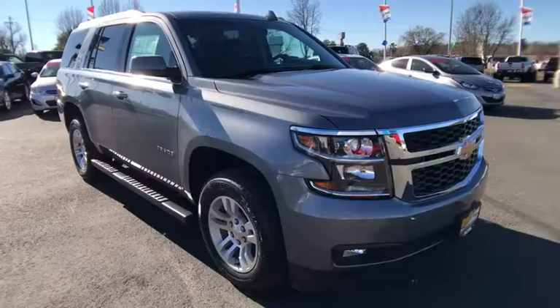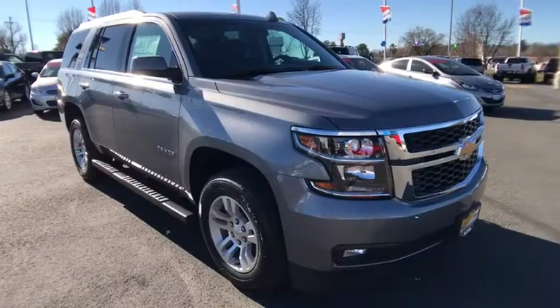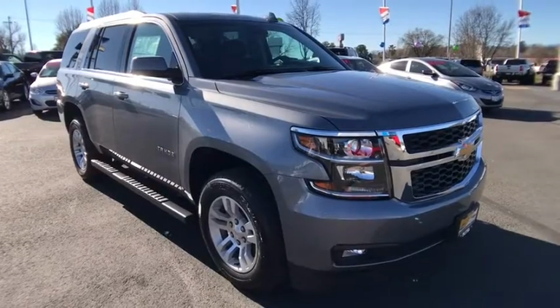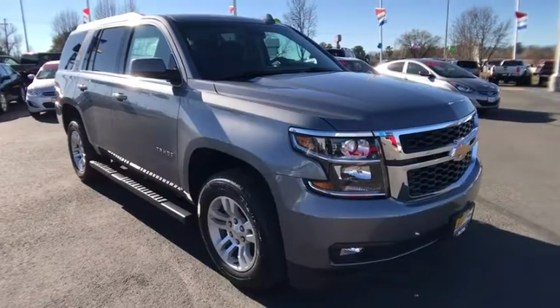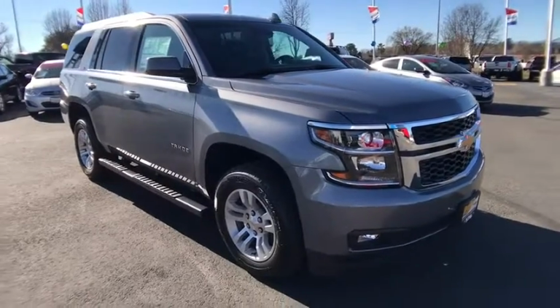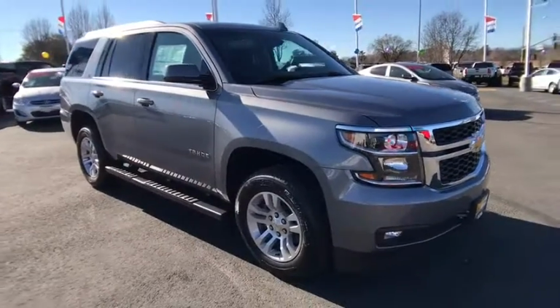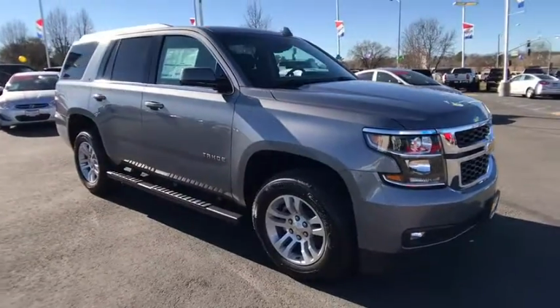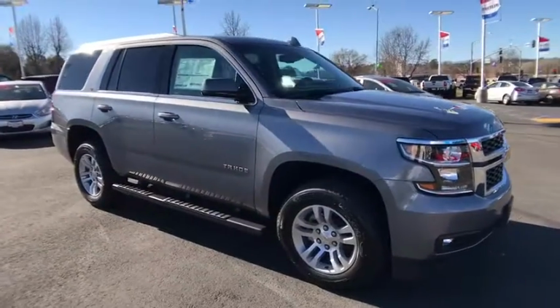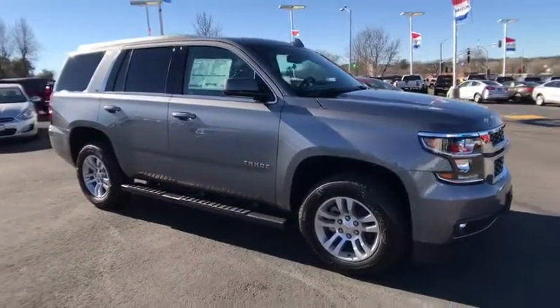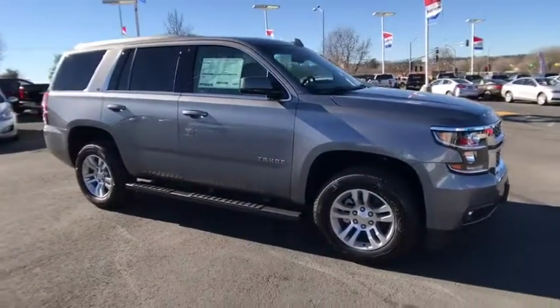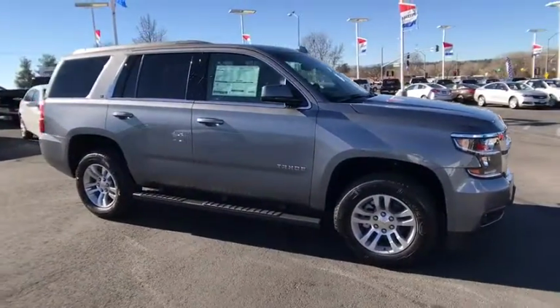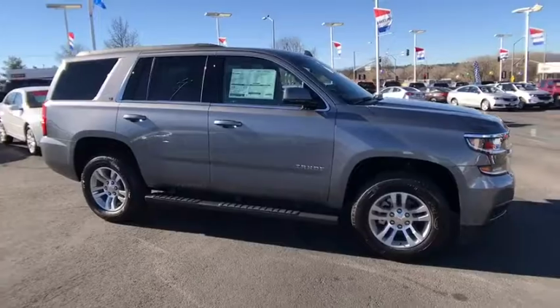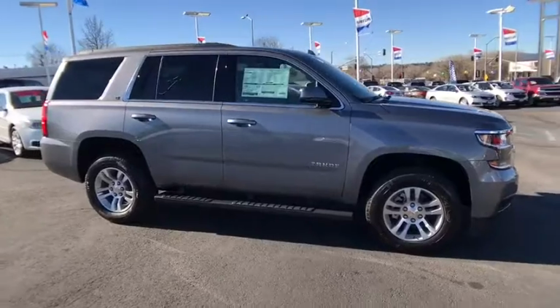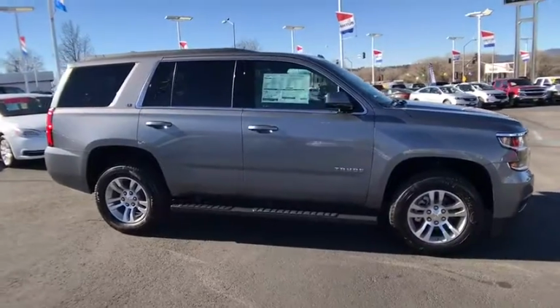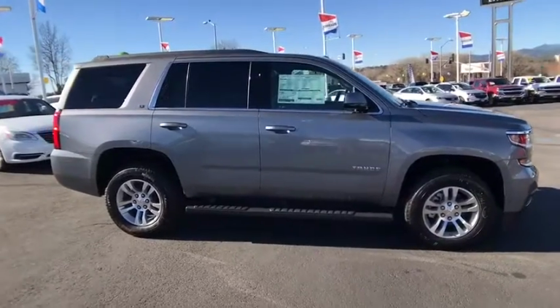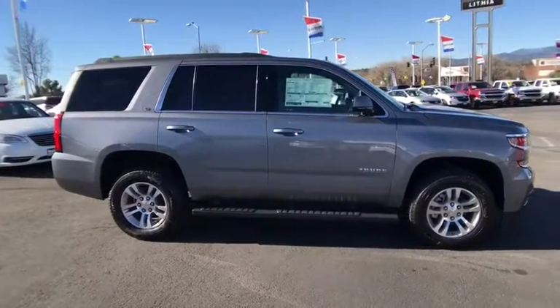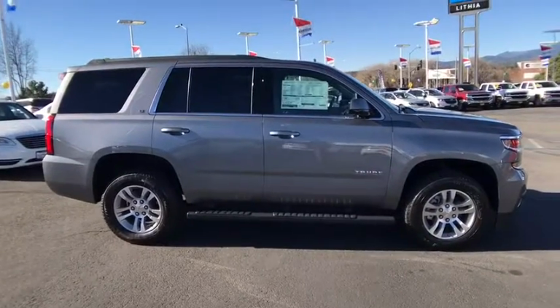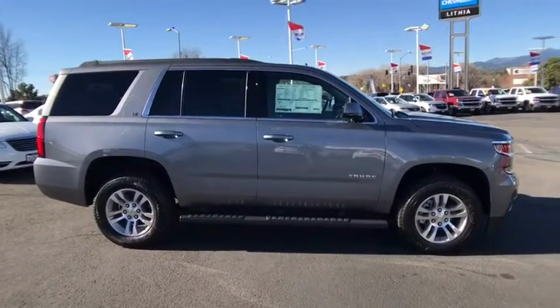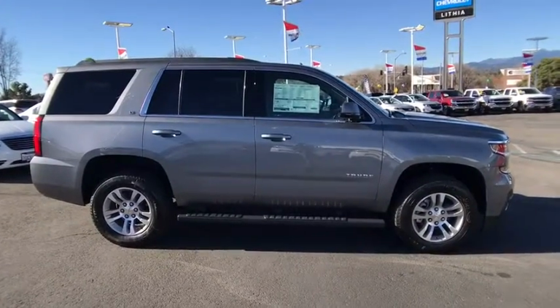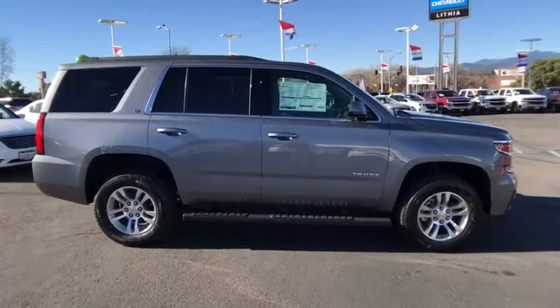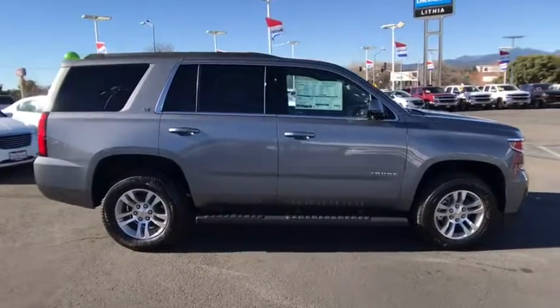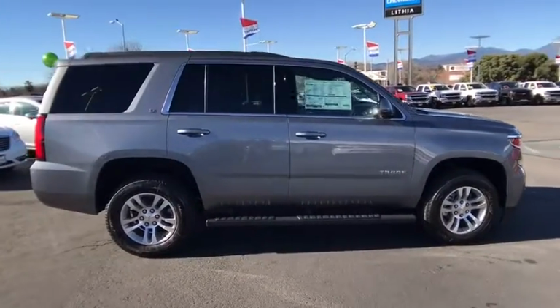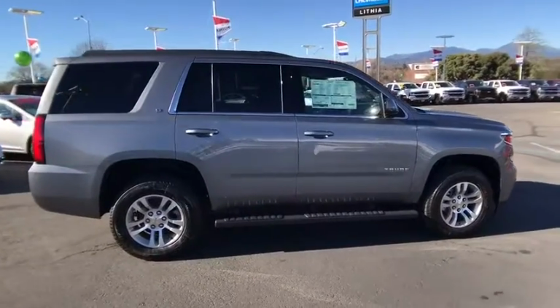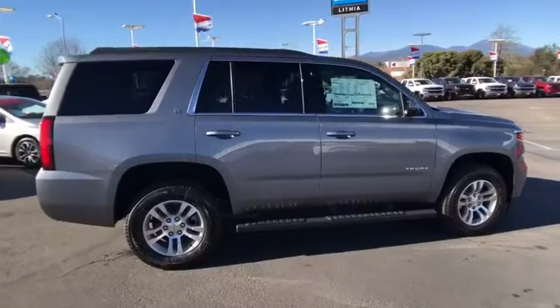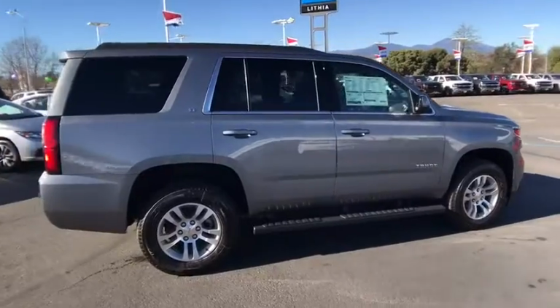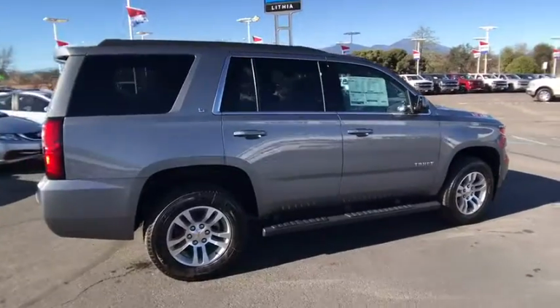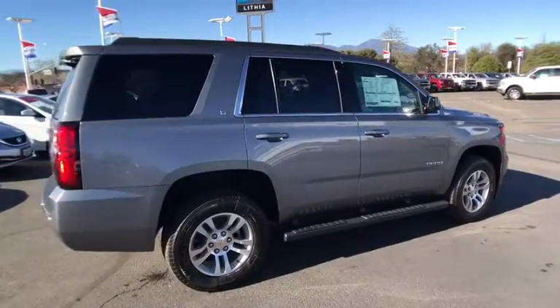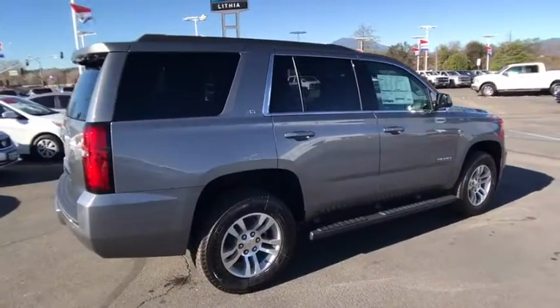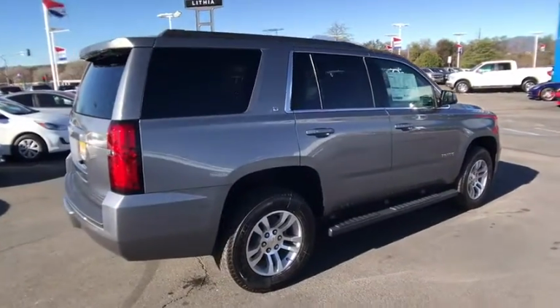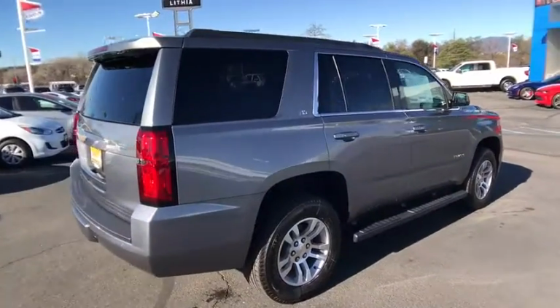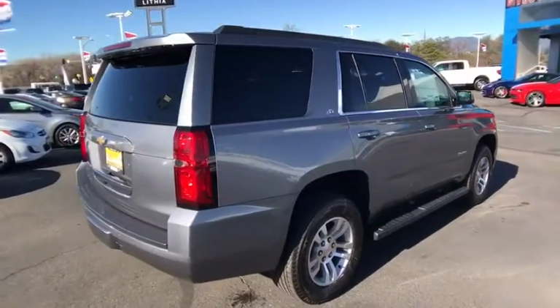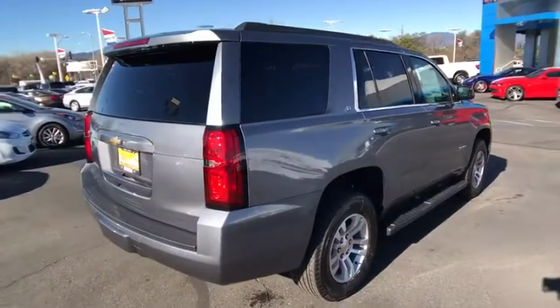2018 Chevrolet Tahoe. The Tahoe has been the best-selling sports utility vehicle, accounting annually for more than 25% of all full-size SUV registrations in the United States. Here are some of this vehicle's great options.